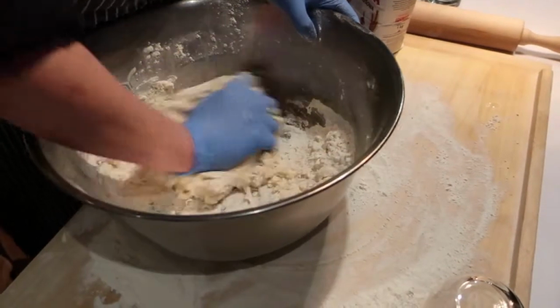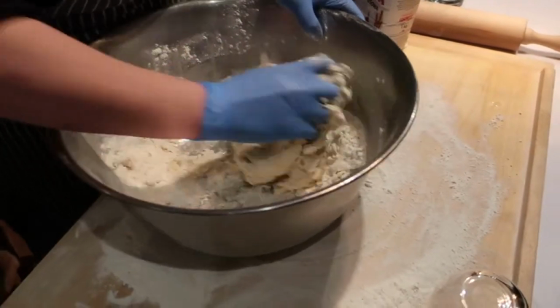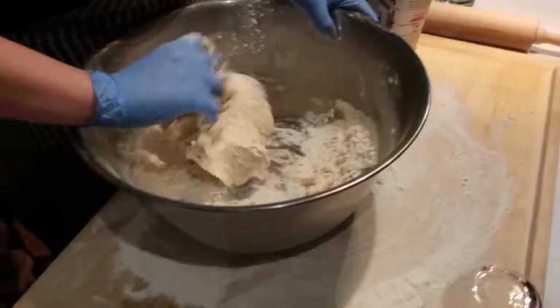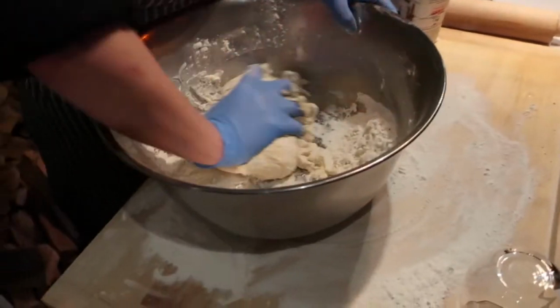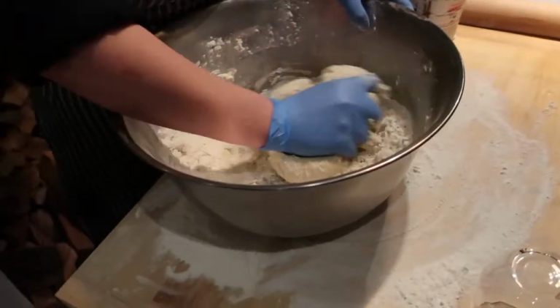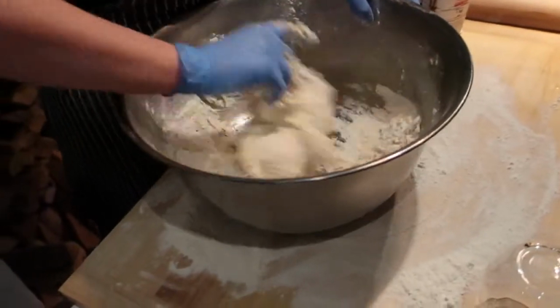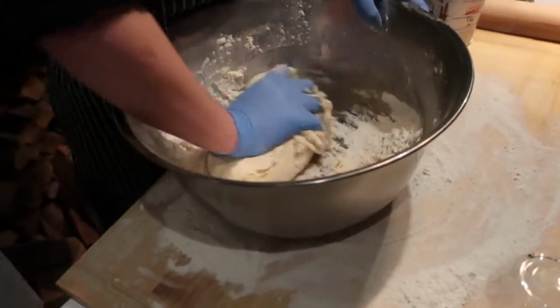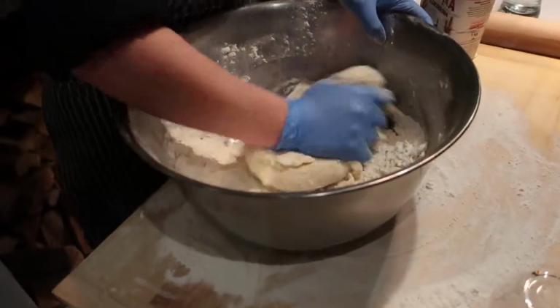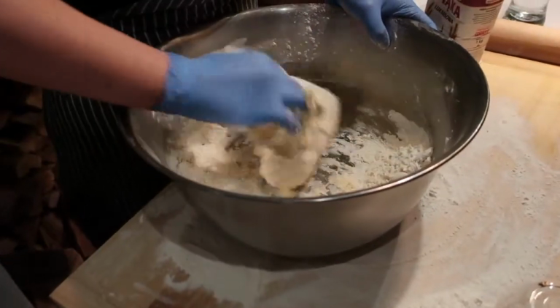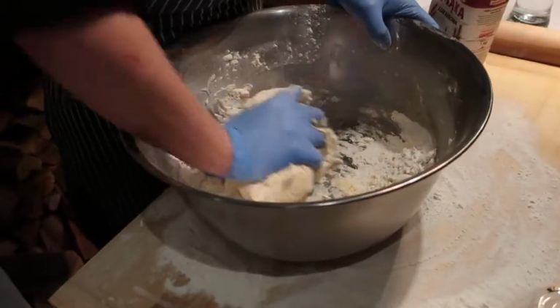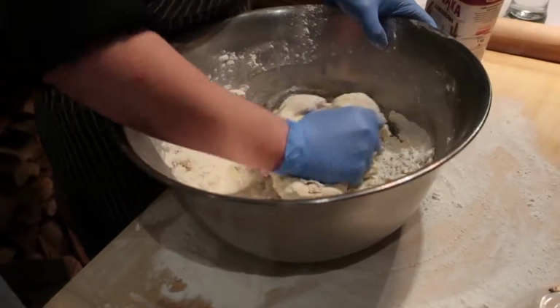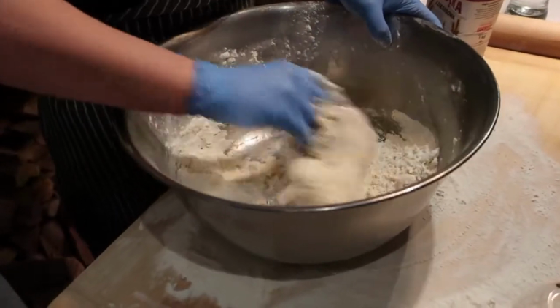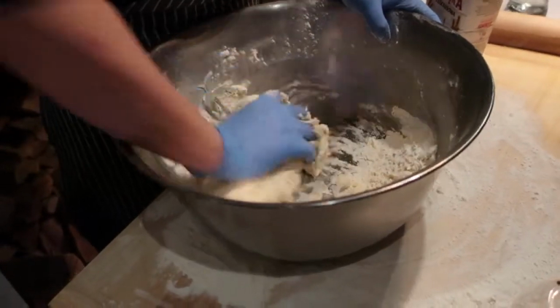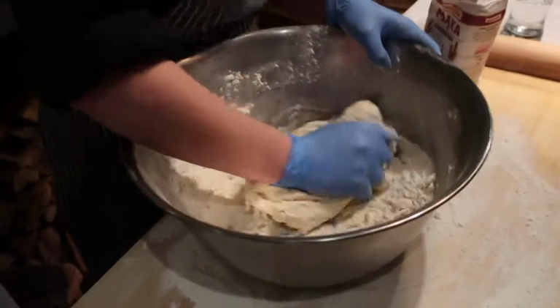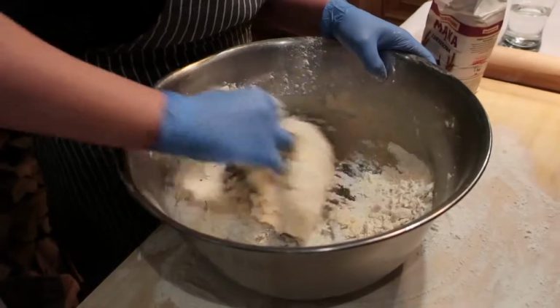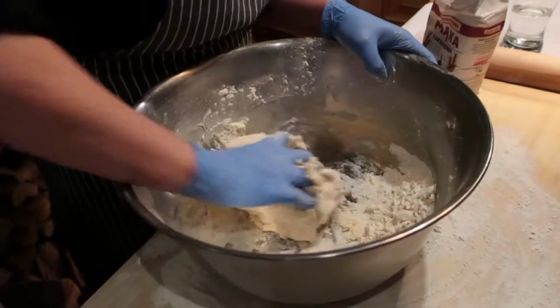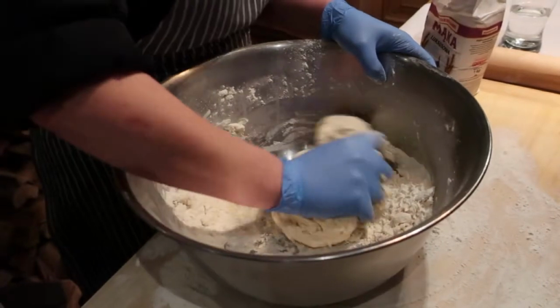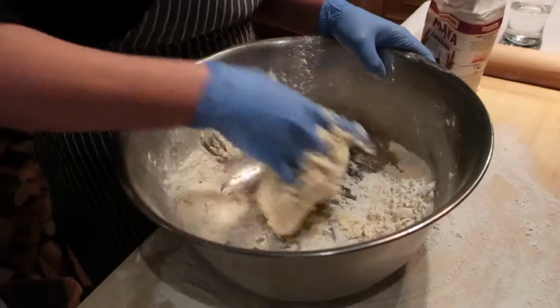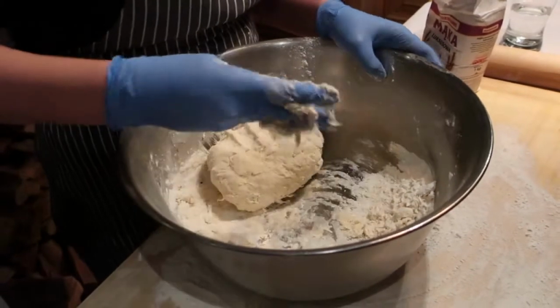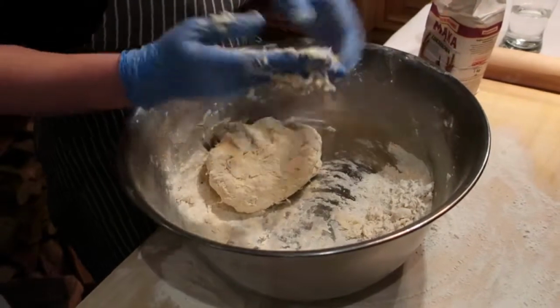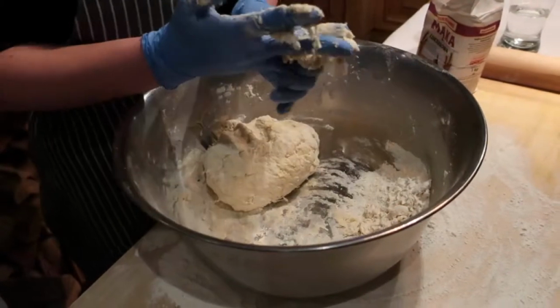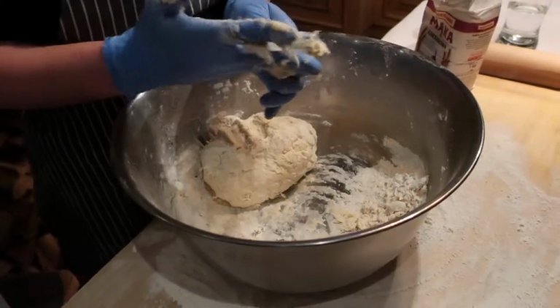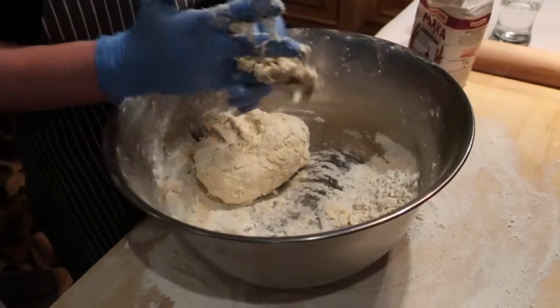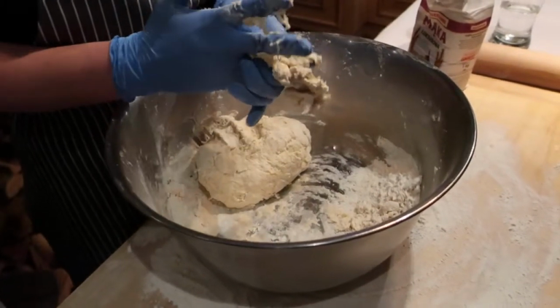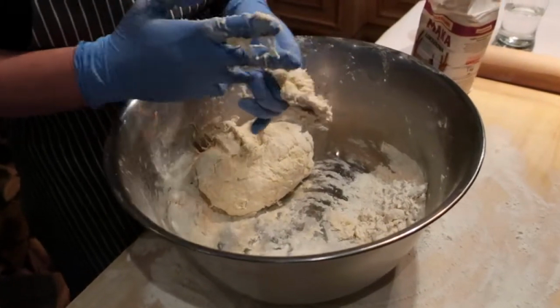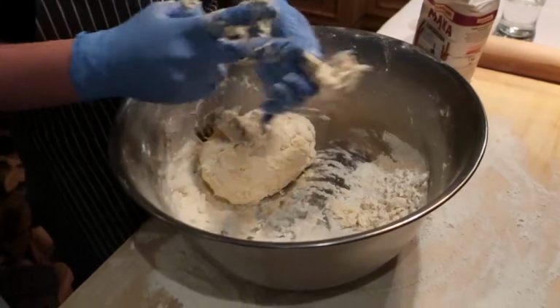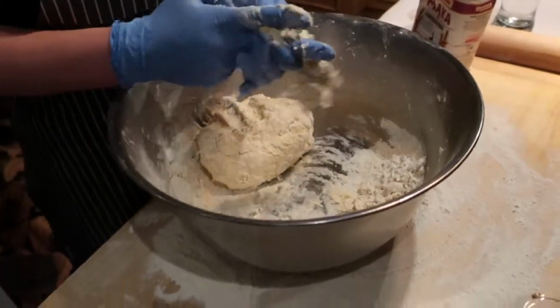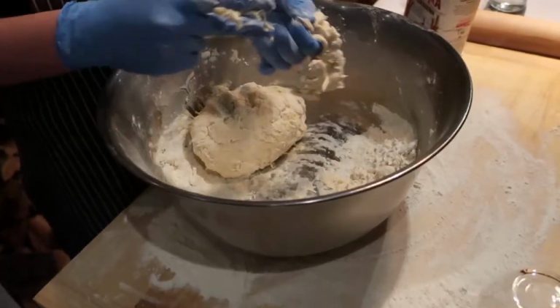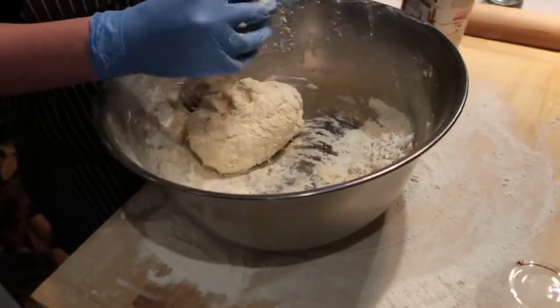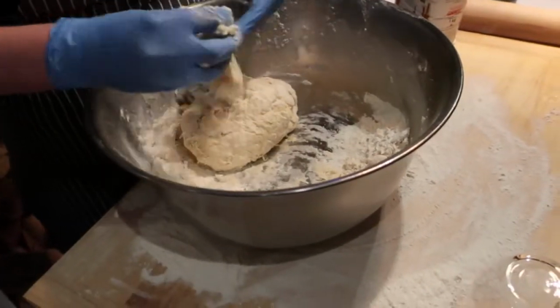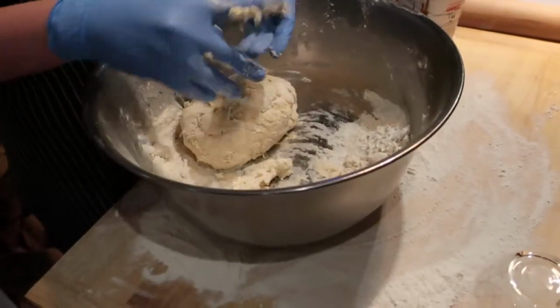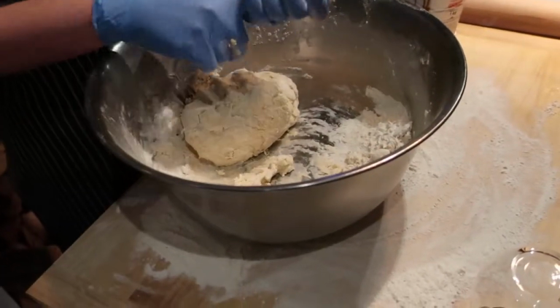This is boiled potato mixed together with this. What we ate now? Yes, we ate the Russian dumplings, yeah.